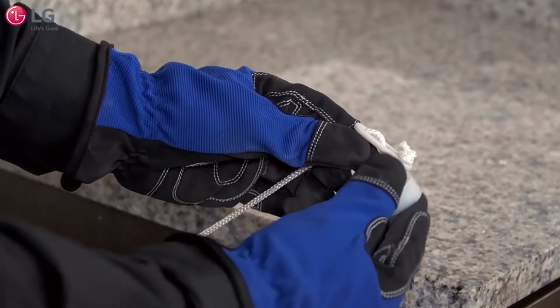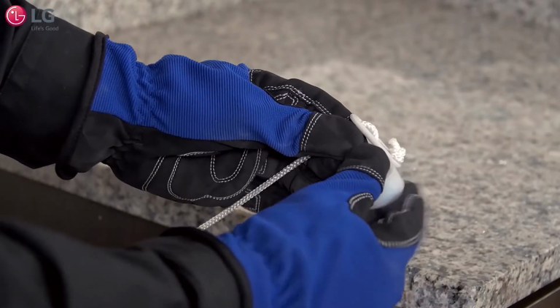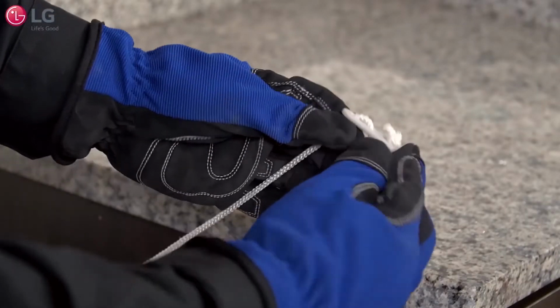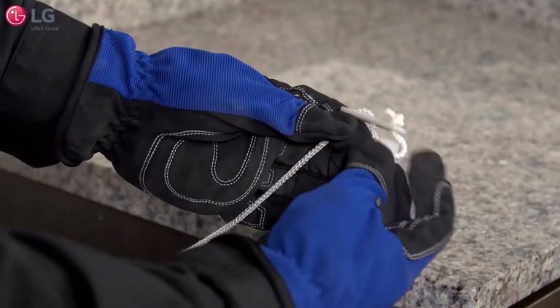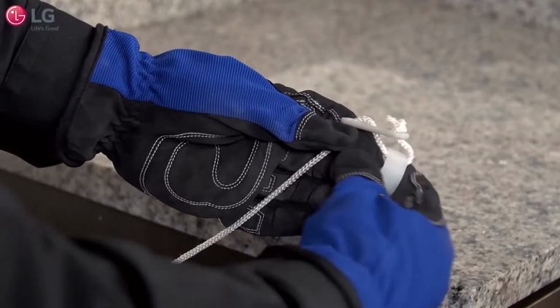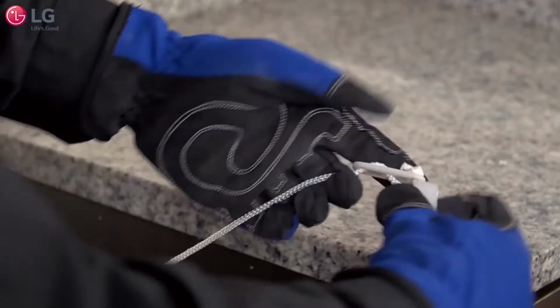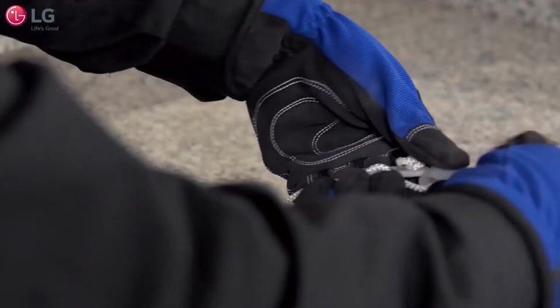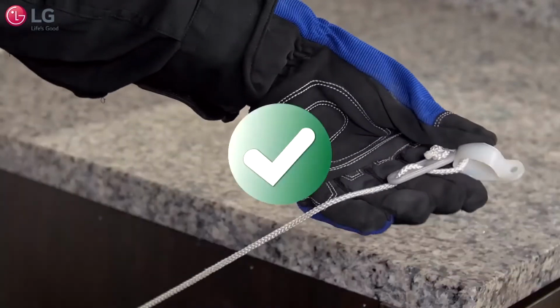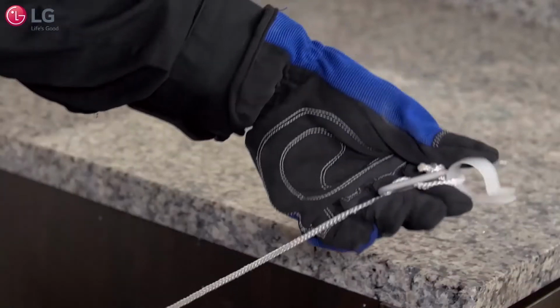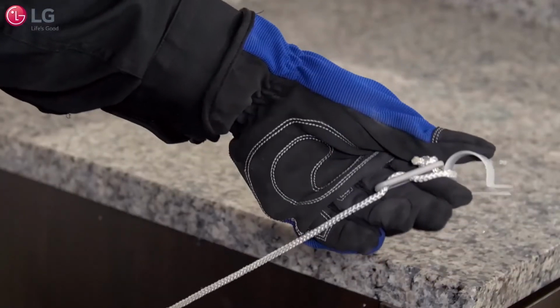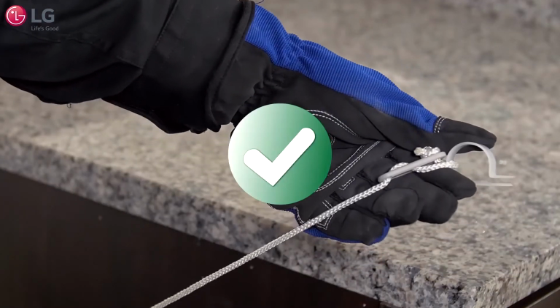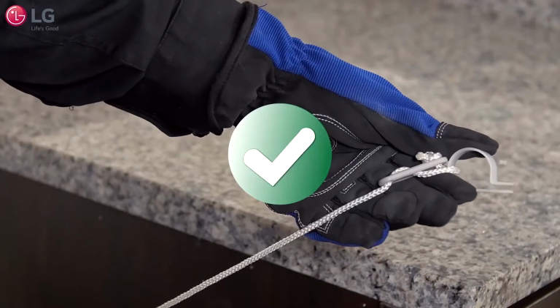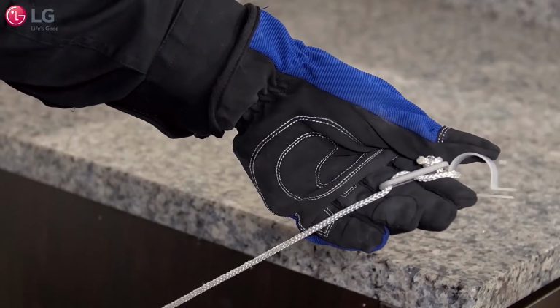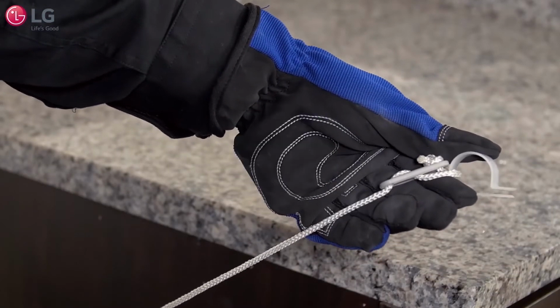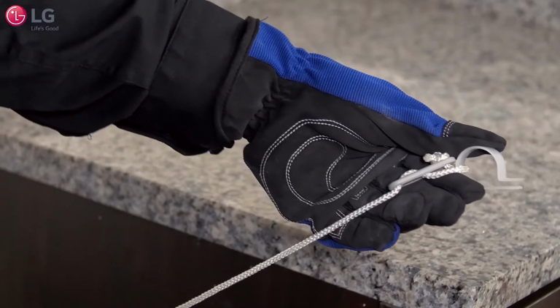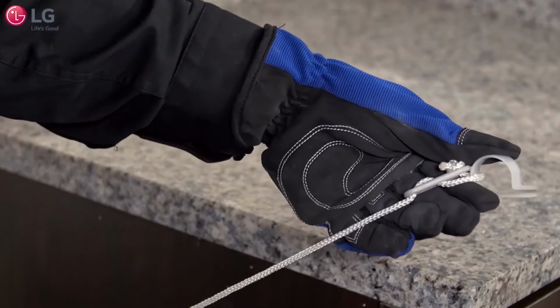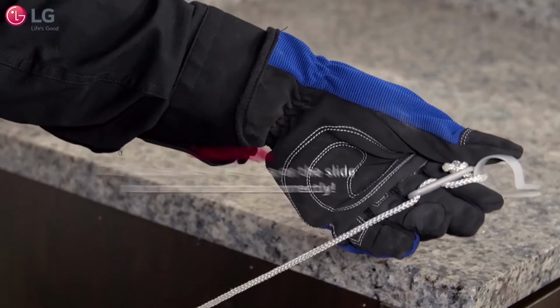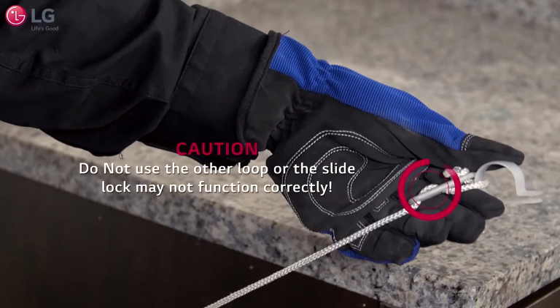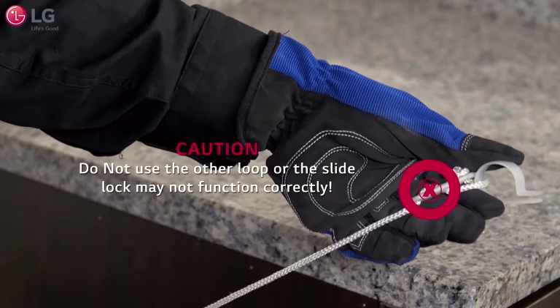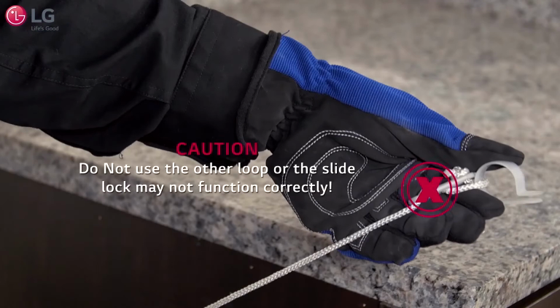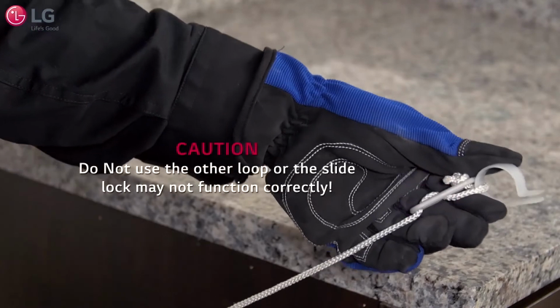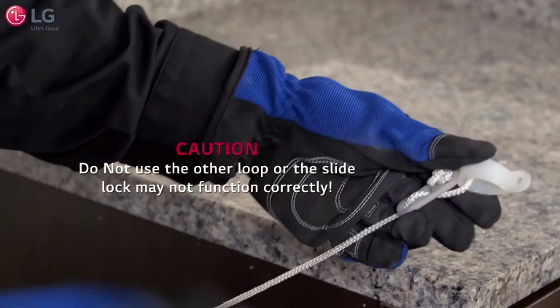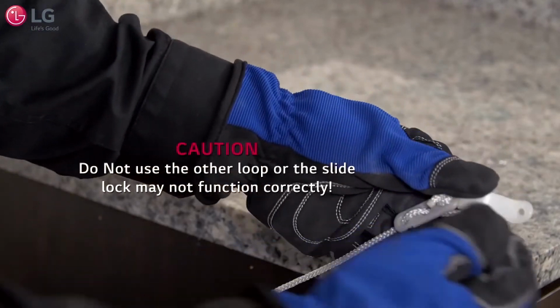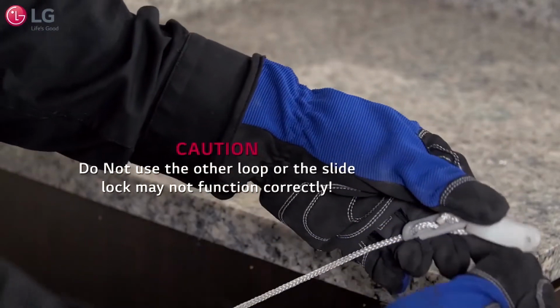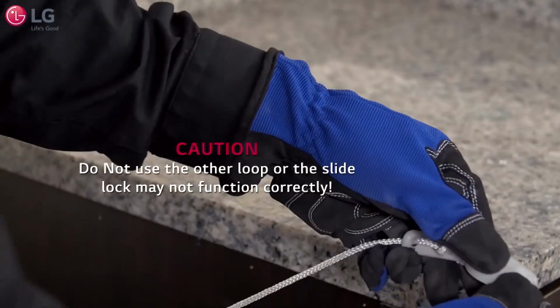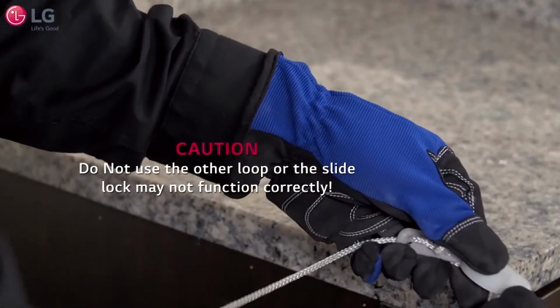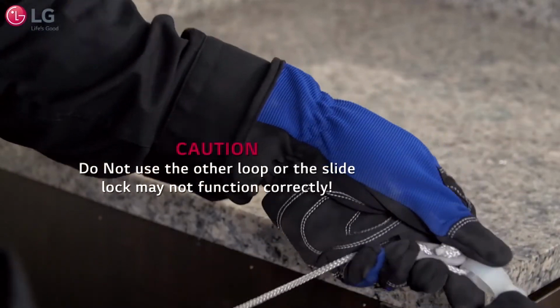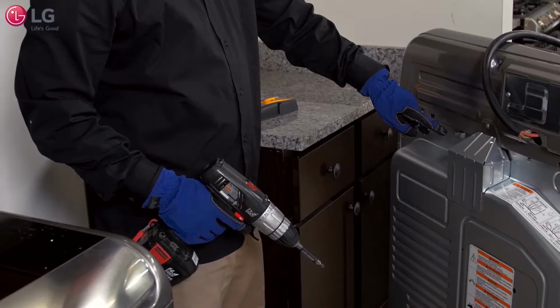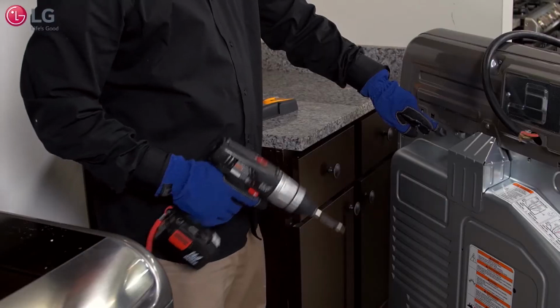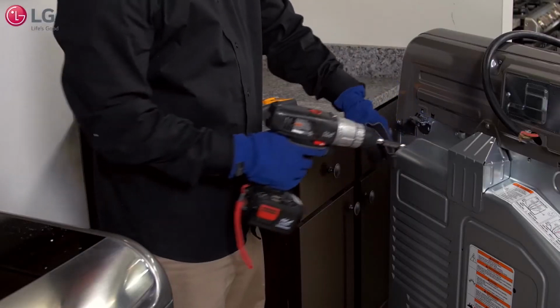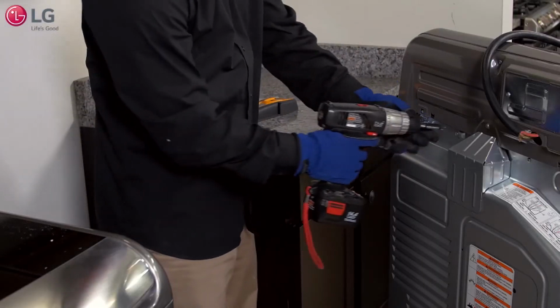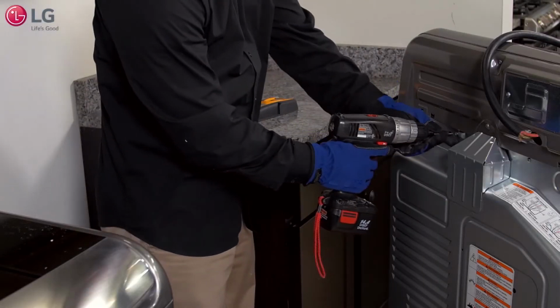Pull out about an inch of loop at the knotted end of the slide lock and insert the loop into the bracket. Caution: do not use the other loop or the slide lock may not function correctly.